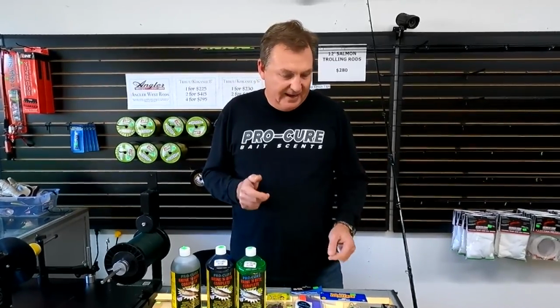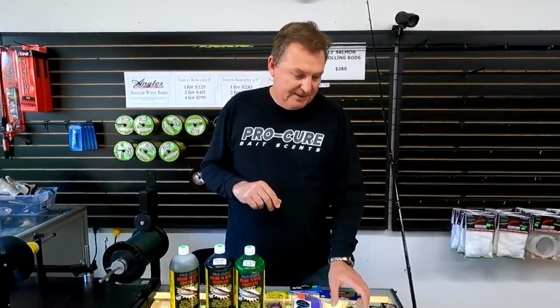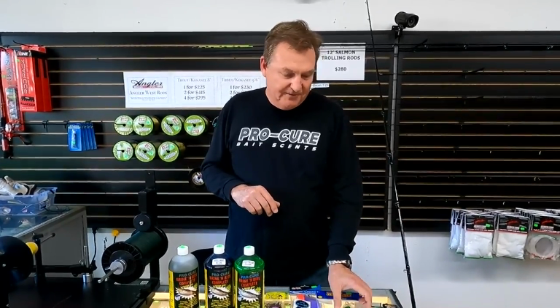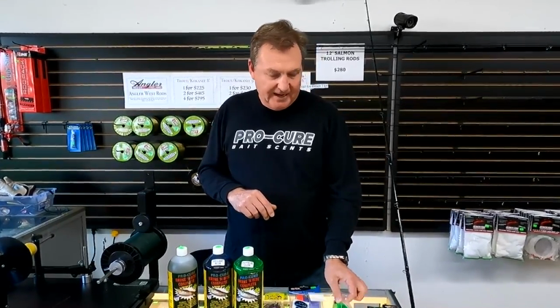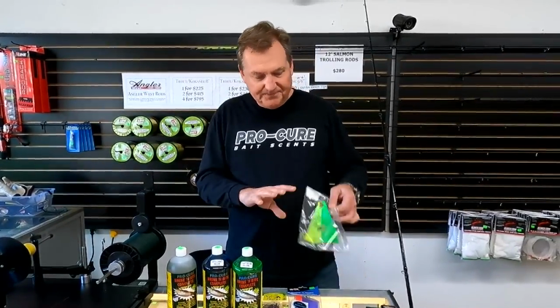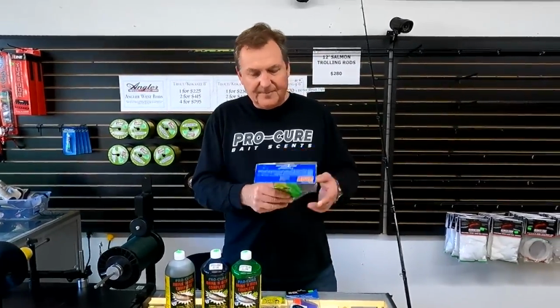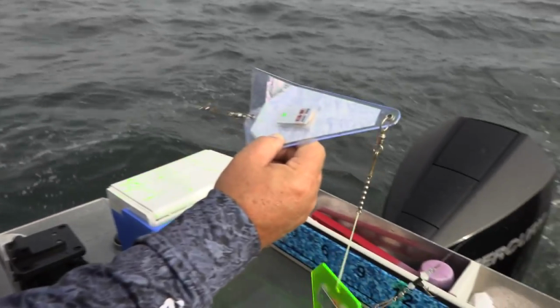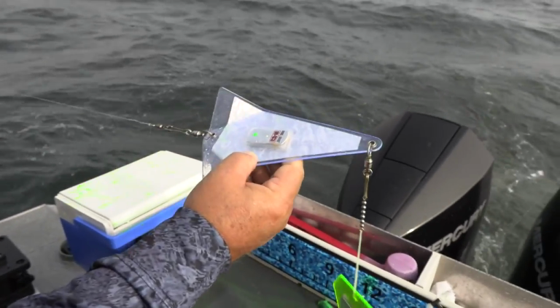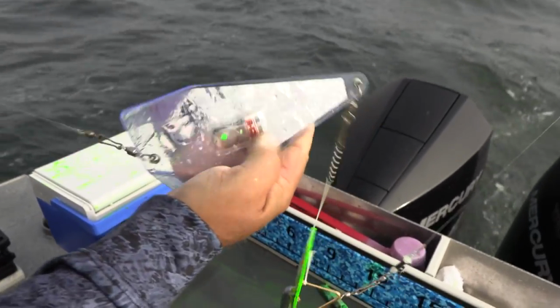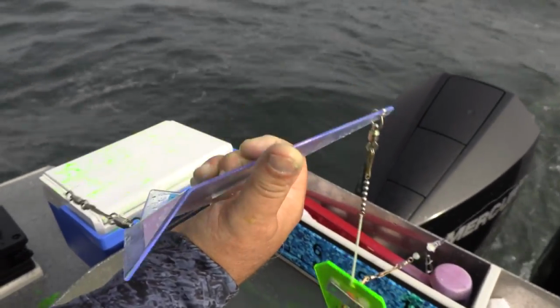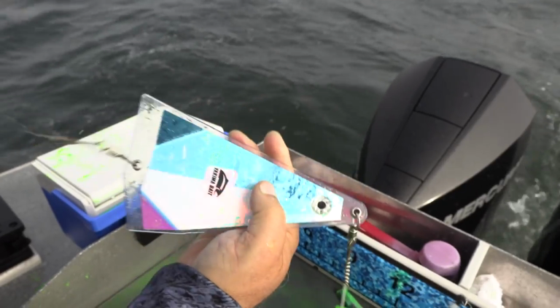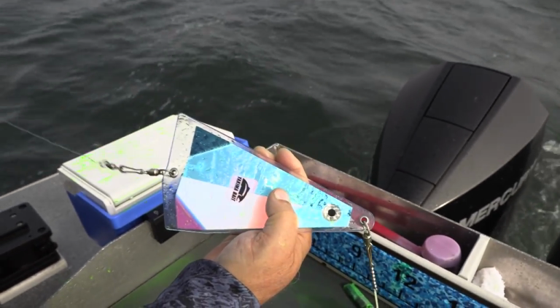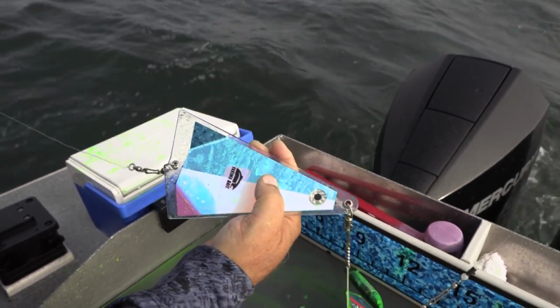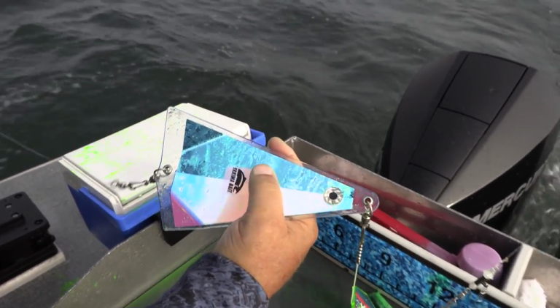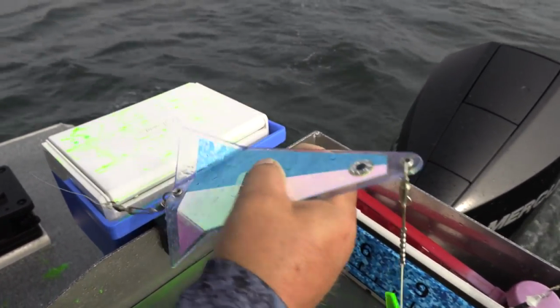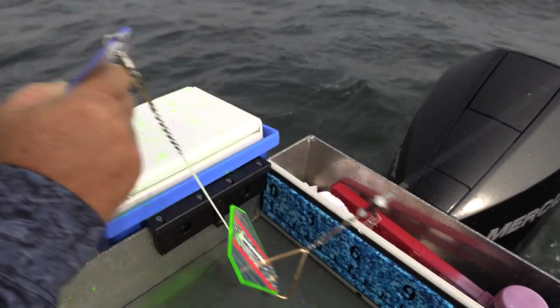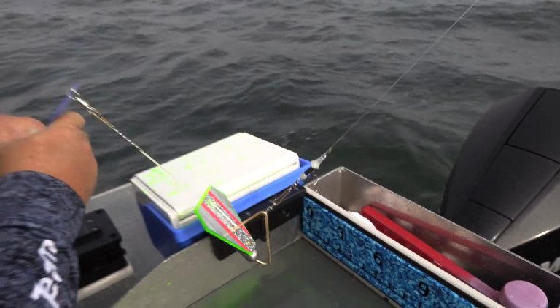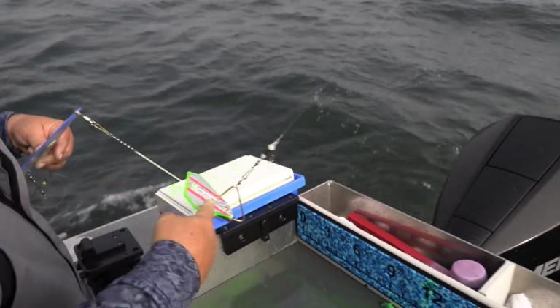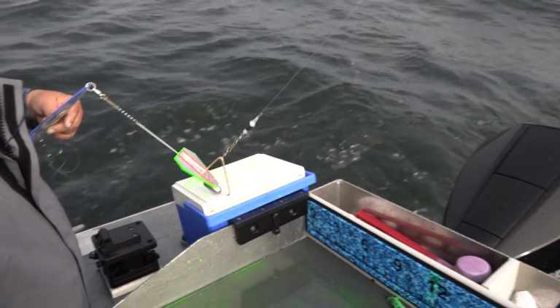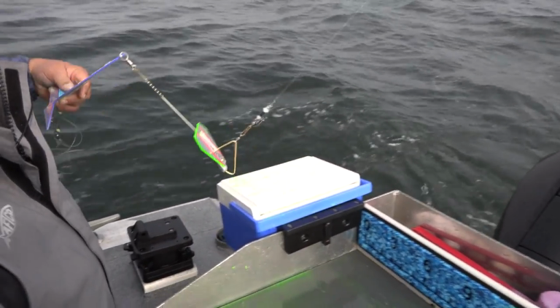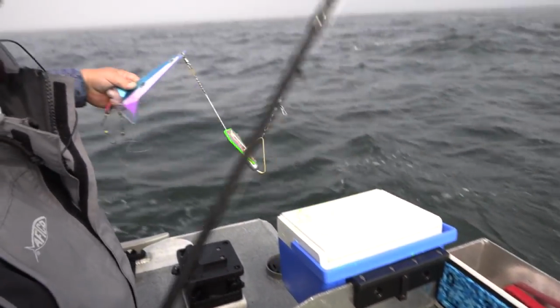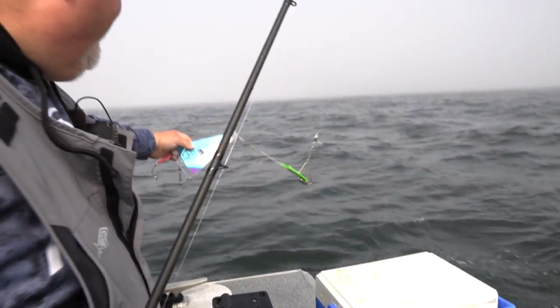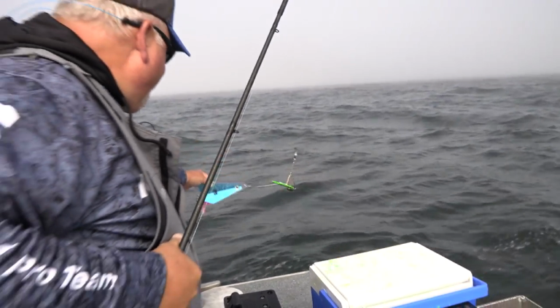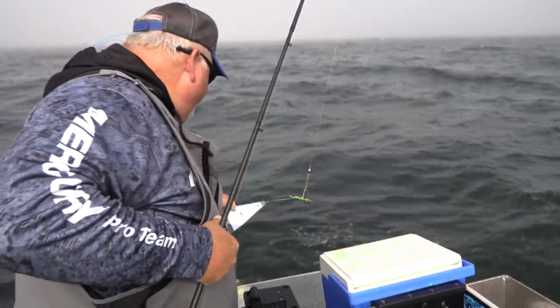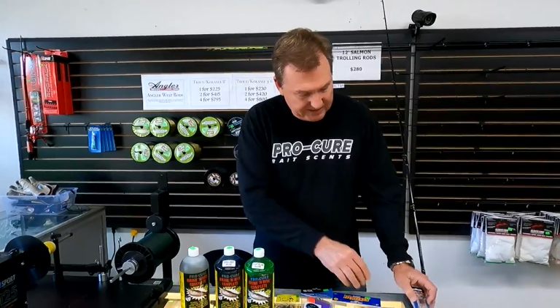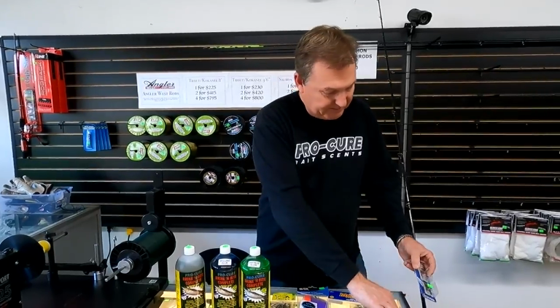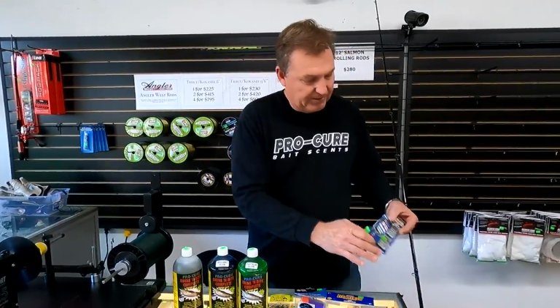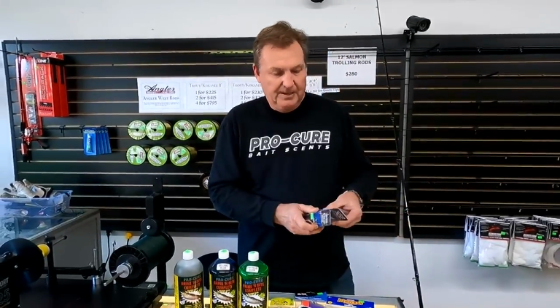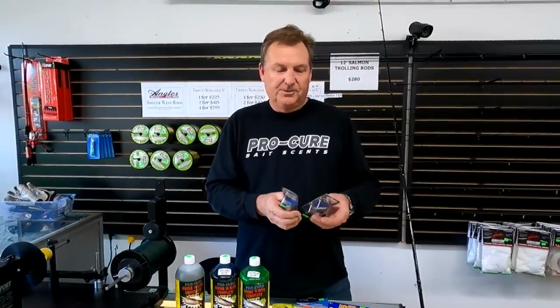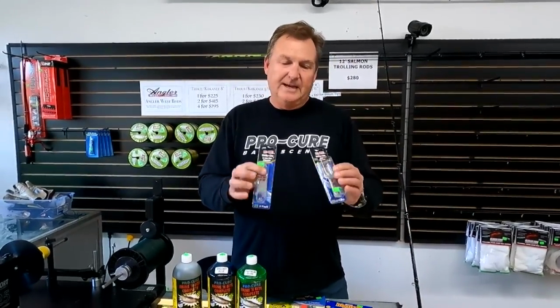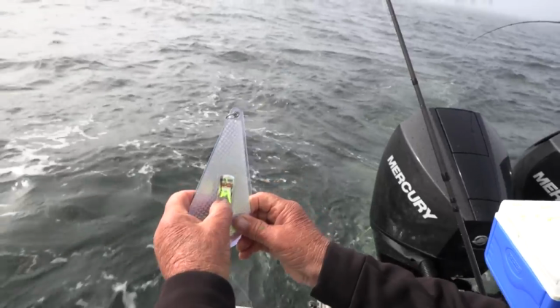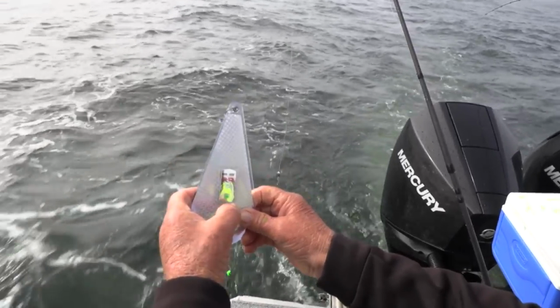He was using fish flash — bait or spin fish behind a fish flash, just your basic Yakima fish flash. But what he was adding to it, as you see in the show, are these Pro Troll Strike Light lights.